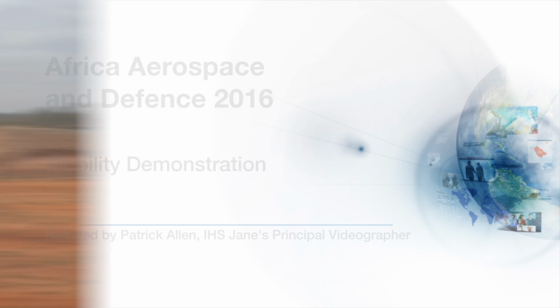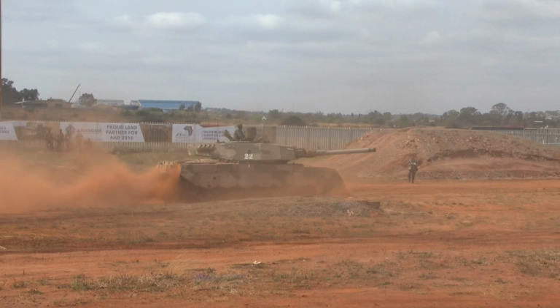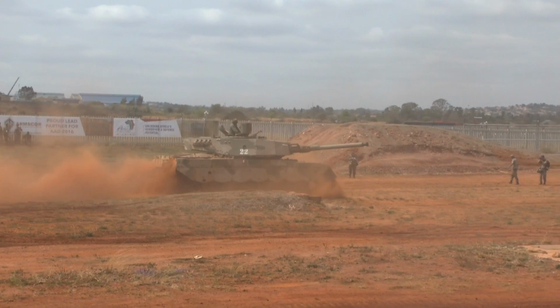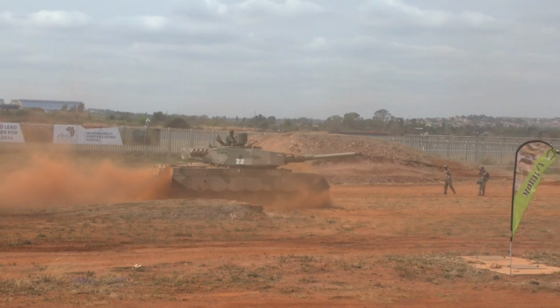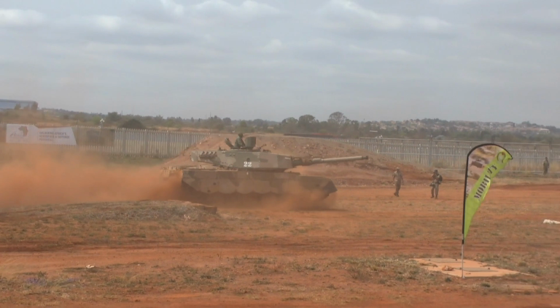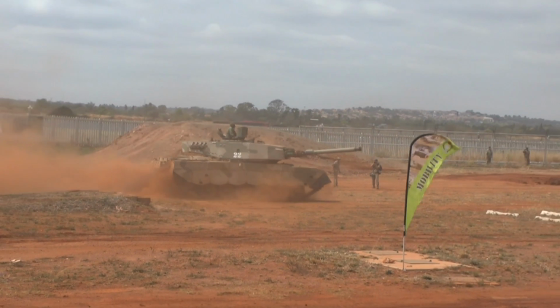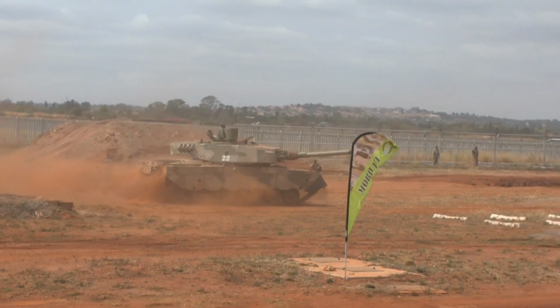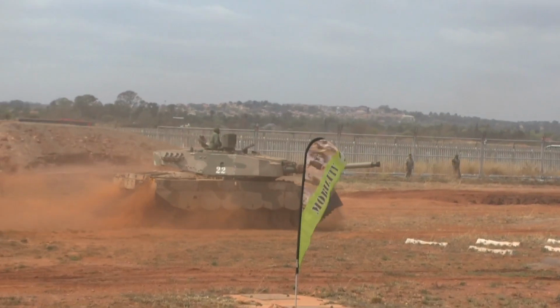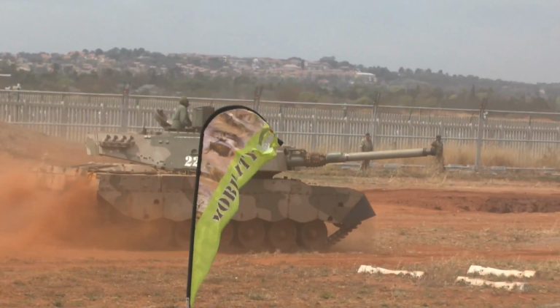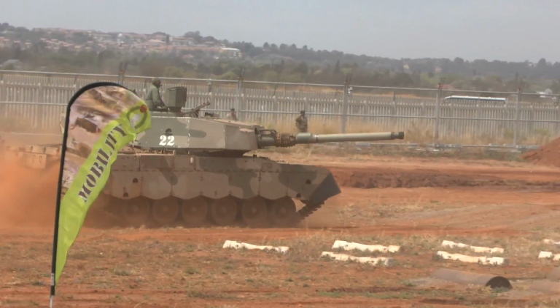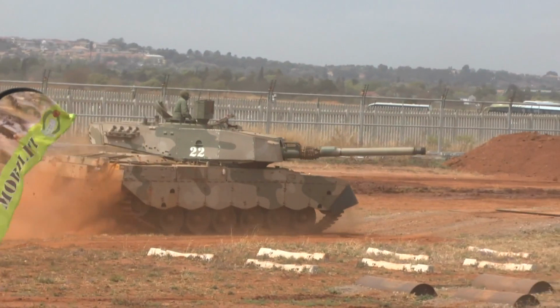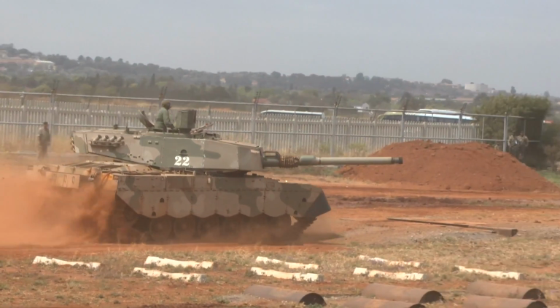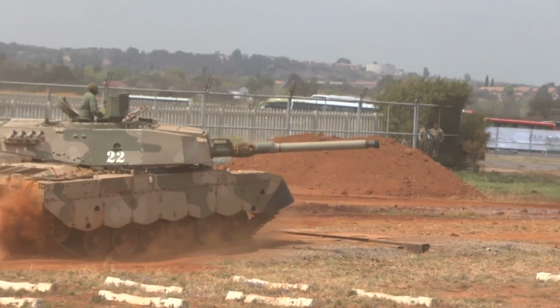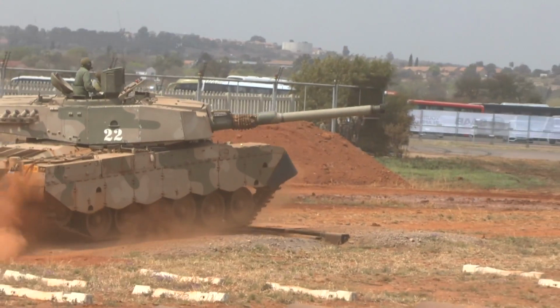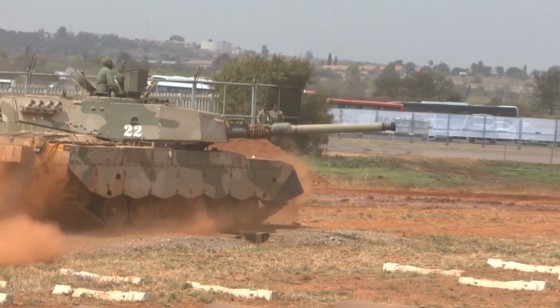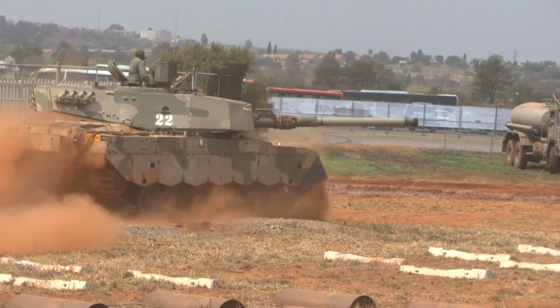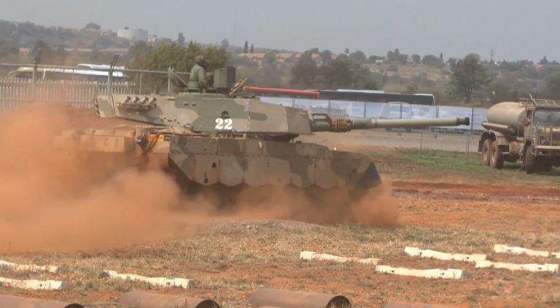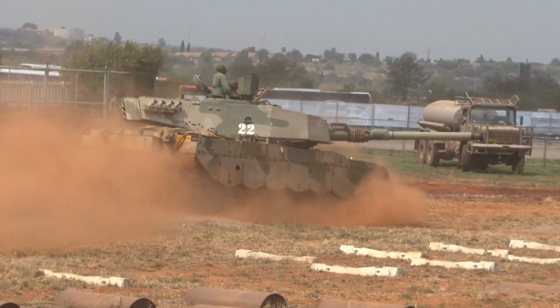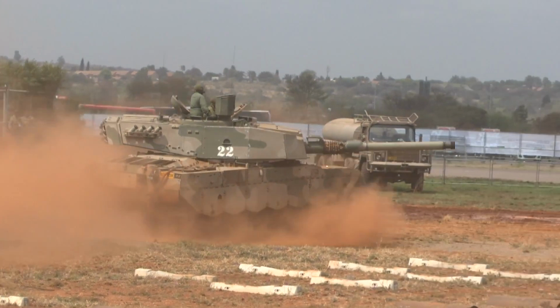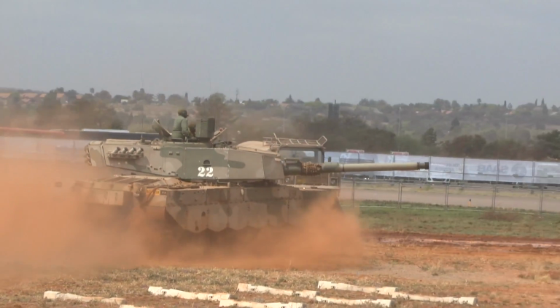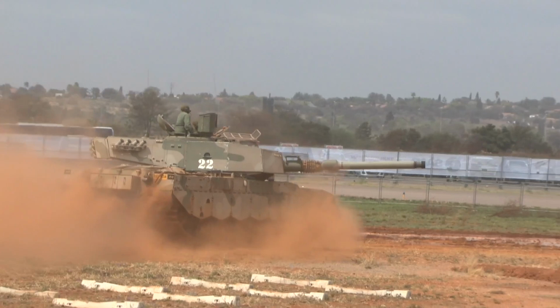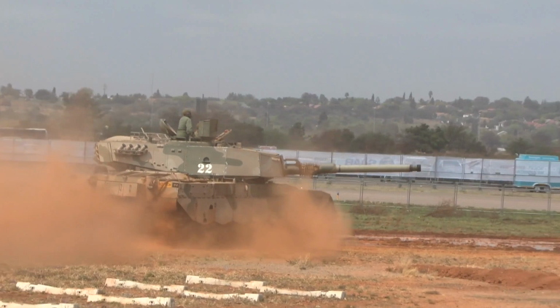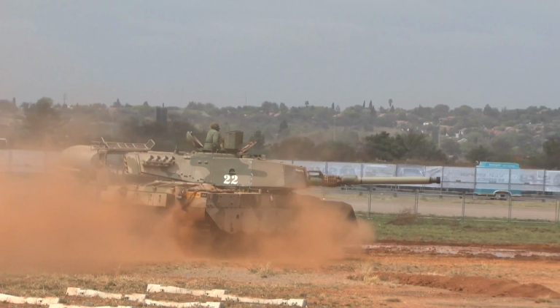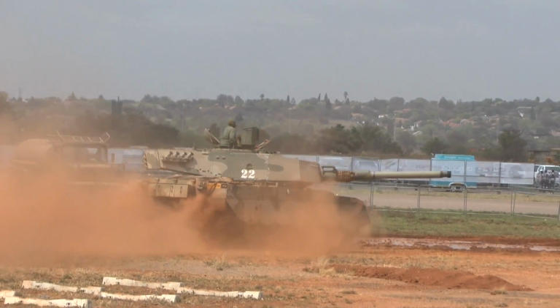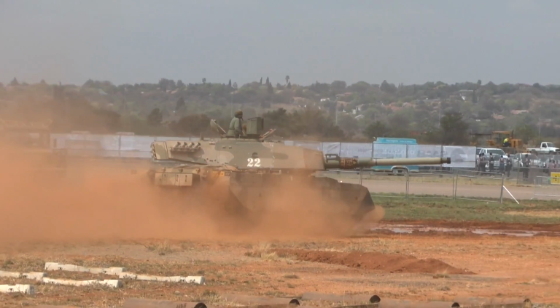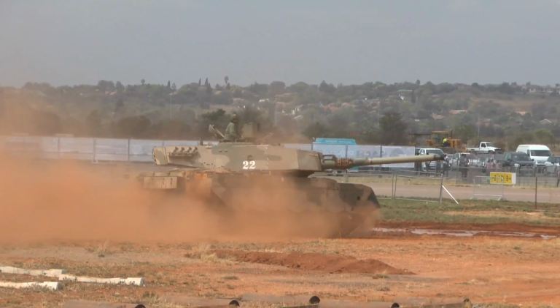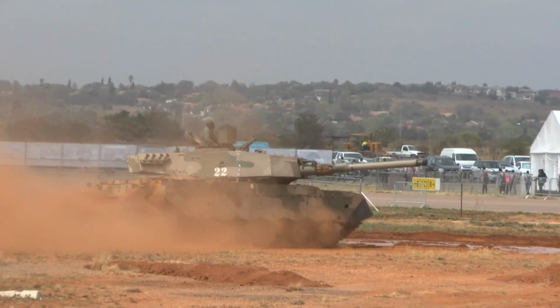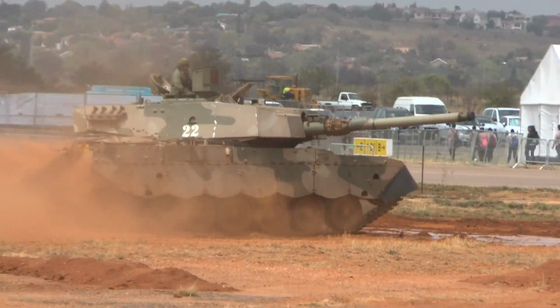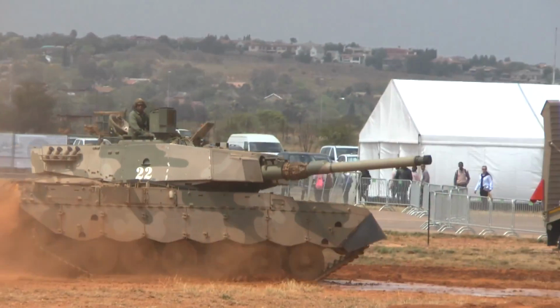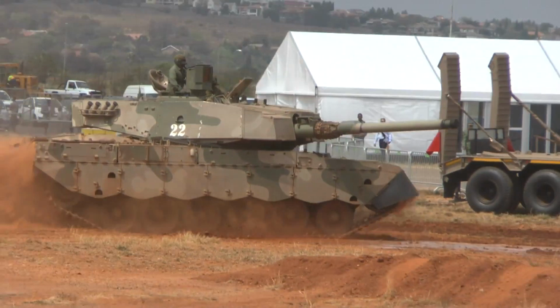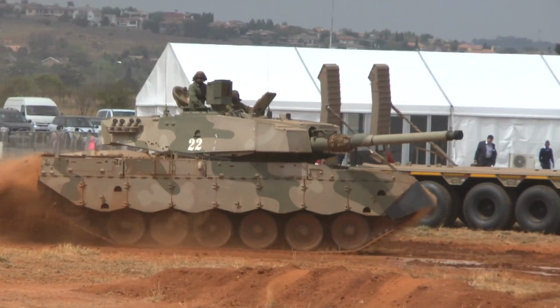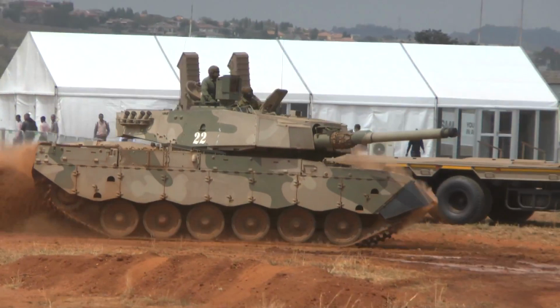One of the highlights of the African Aerospace and Defence Exhibition 2016 was the daily mobility demonstration. This included a range of armoured fighting vehicles both from industry and the South African National Defence Forces.